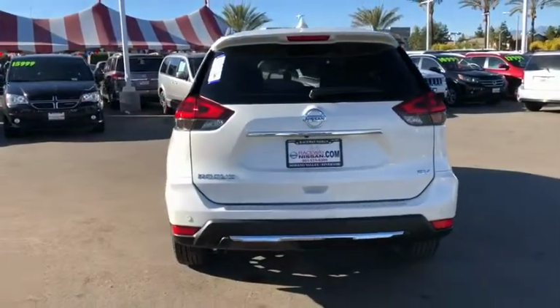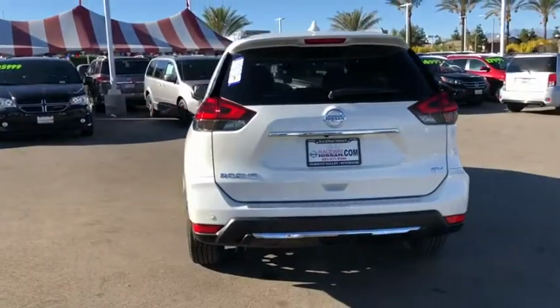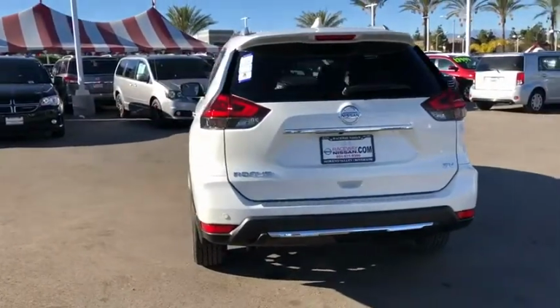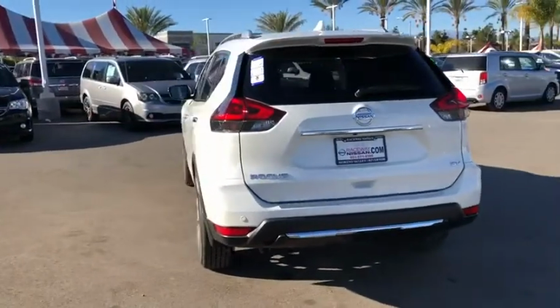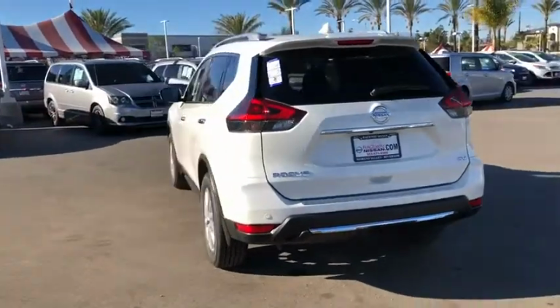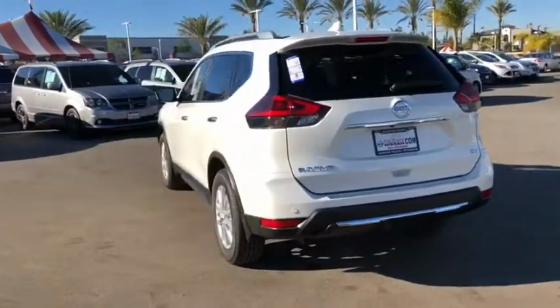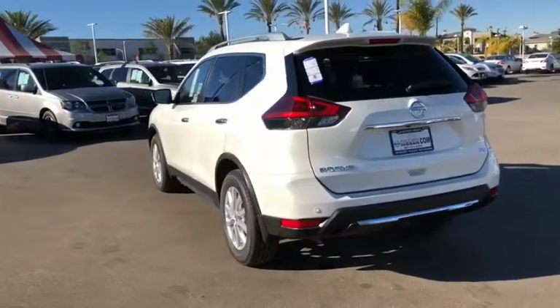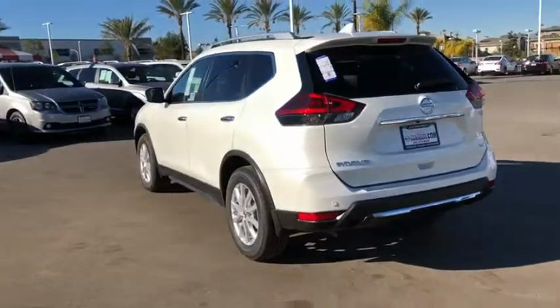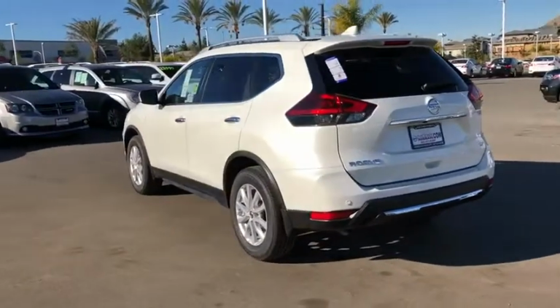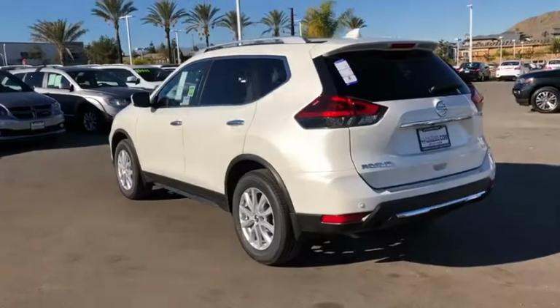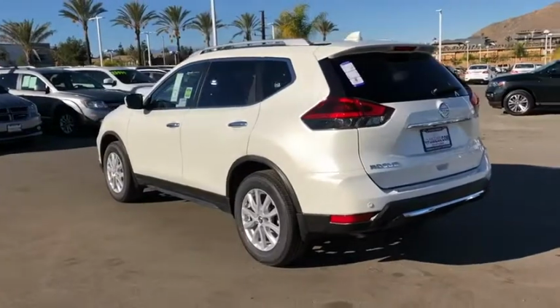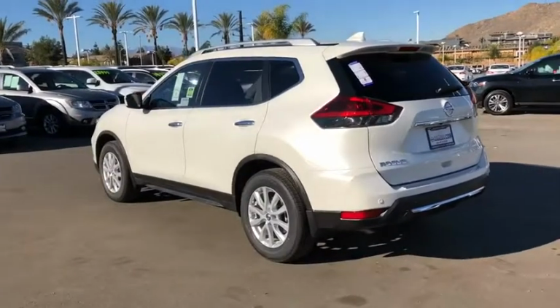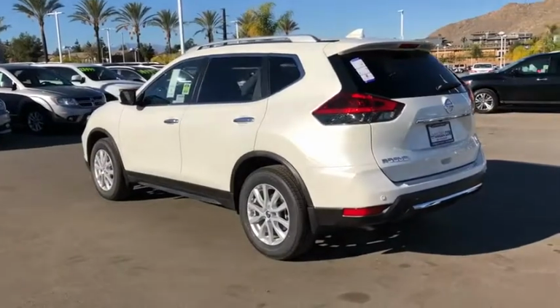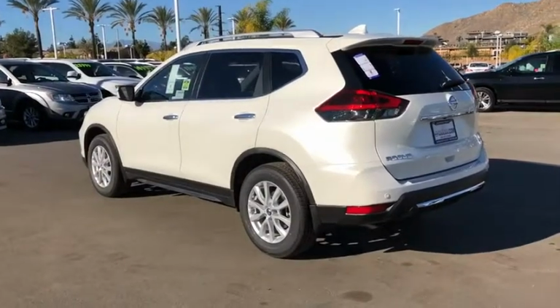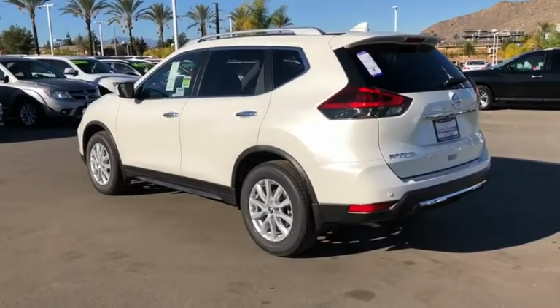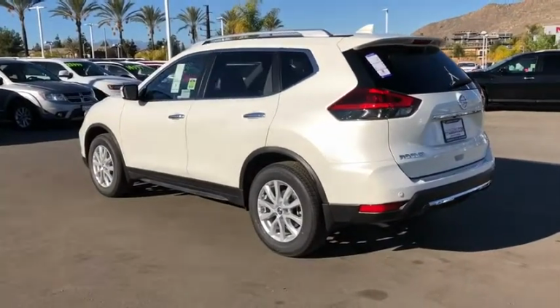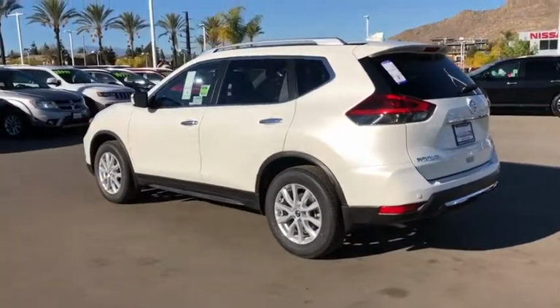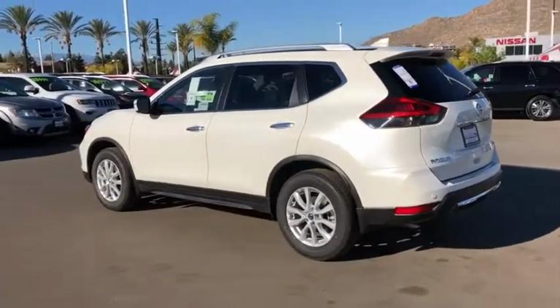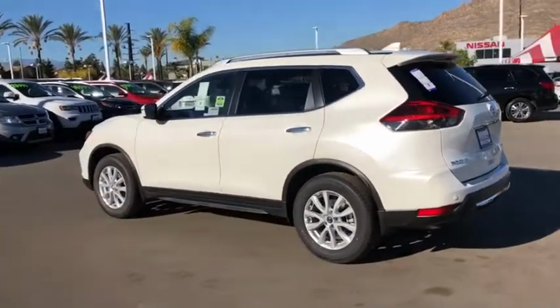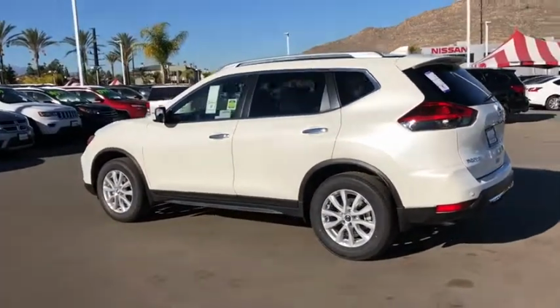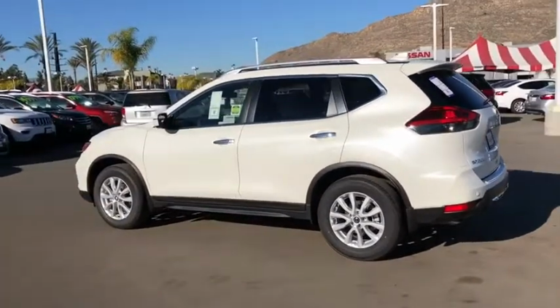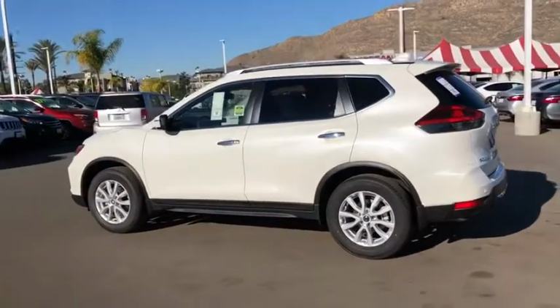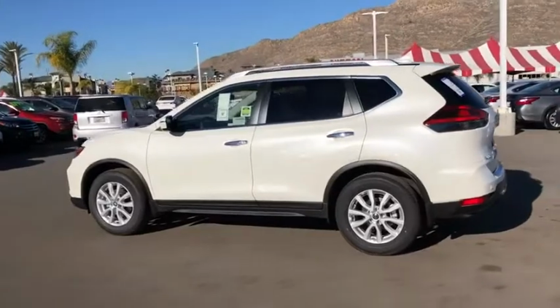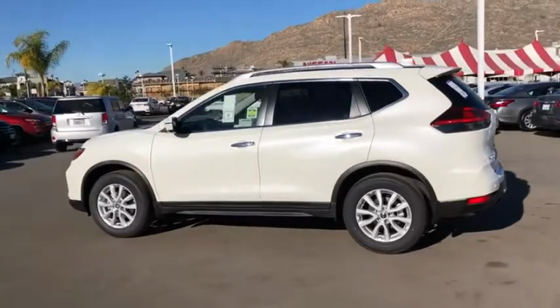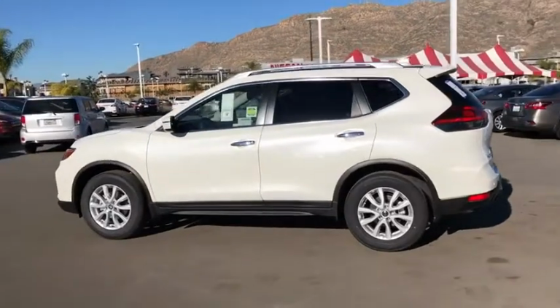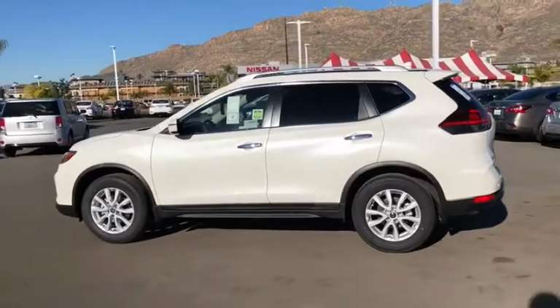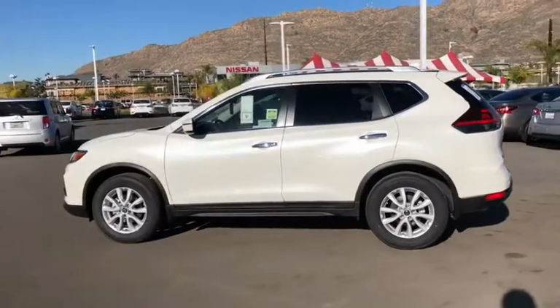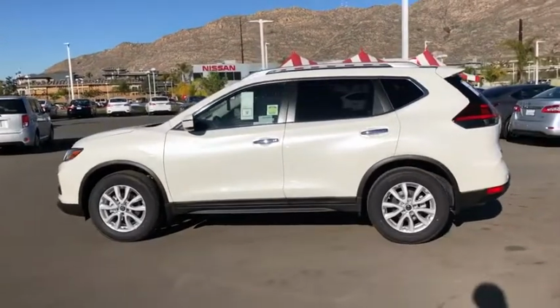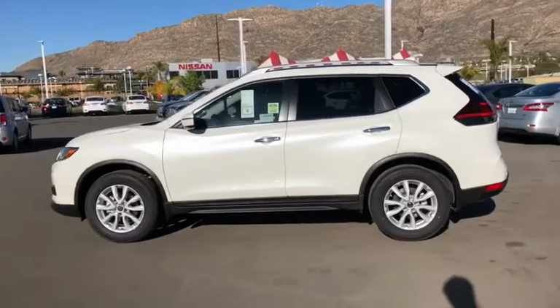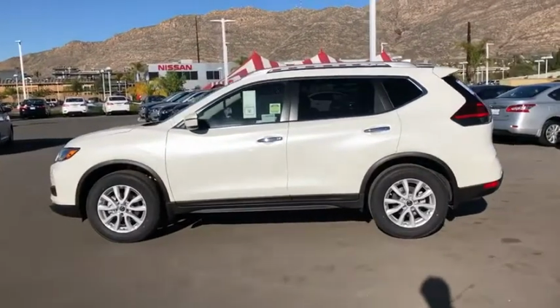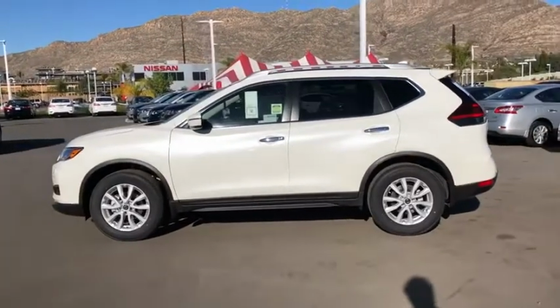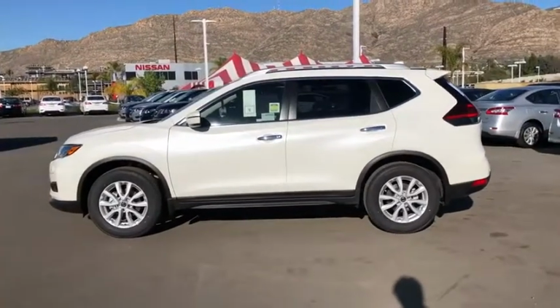Power liftgate, traction control, dual airbags, power steering, four-wheel disc brakes, center armrest, electronic stability control, power windows, security system, CD player, rear window defroster.